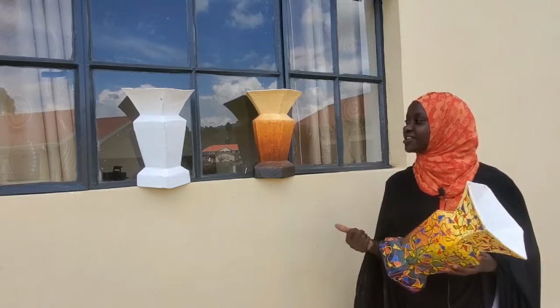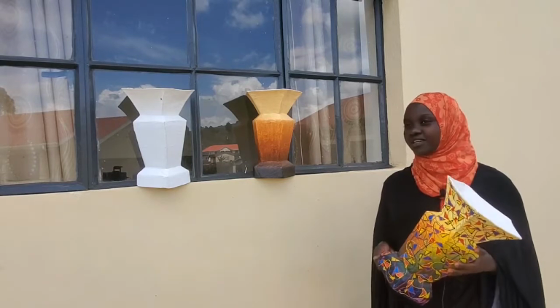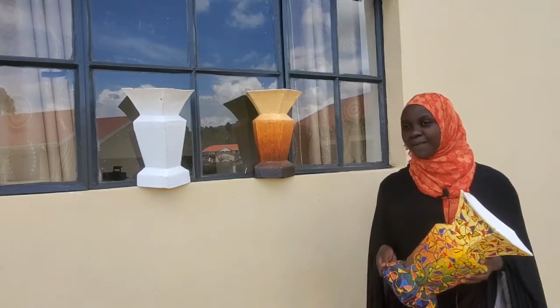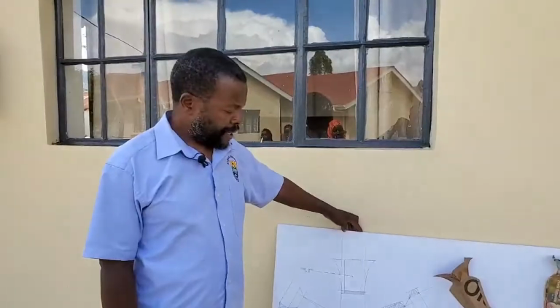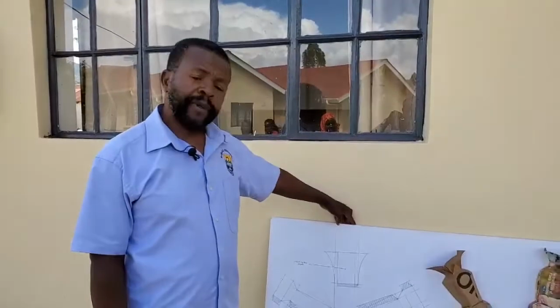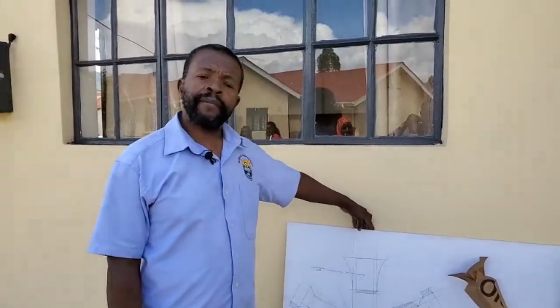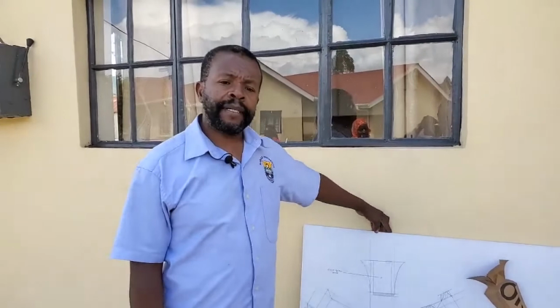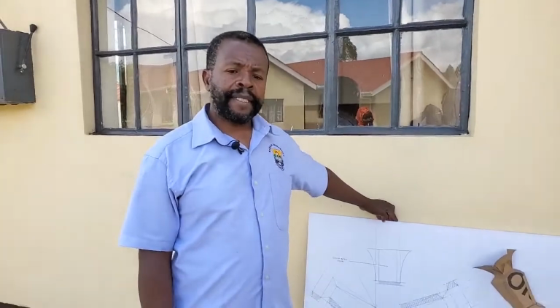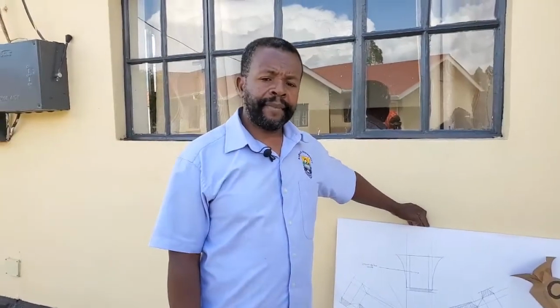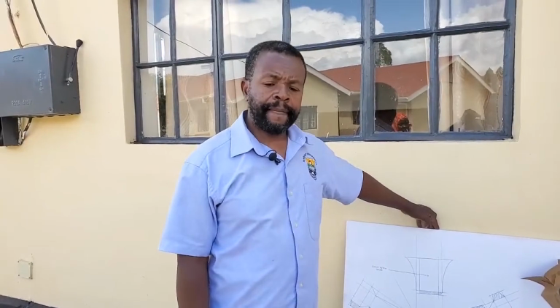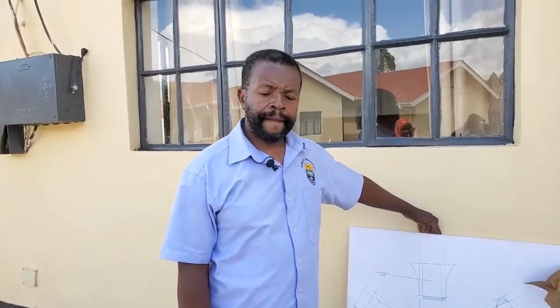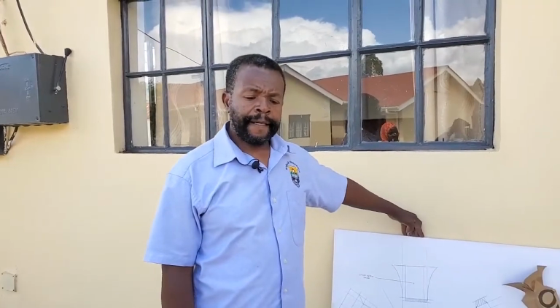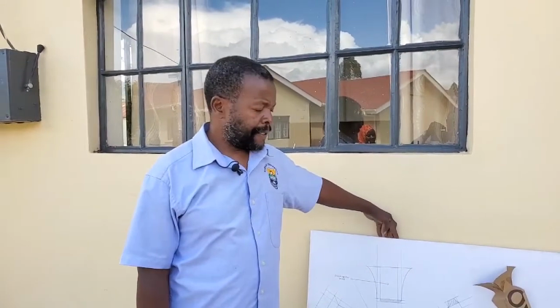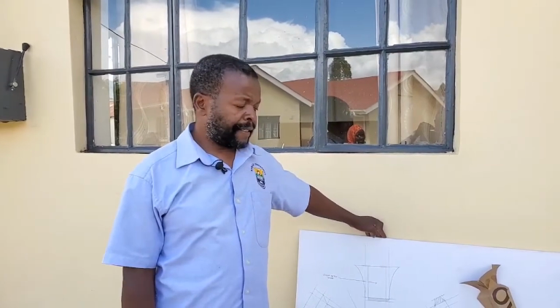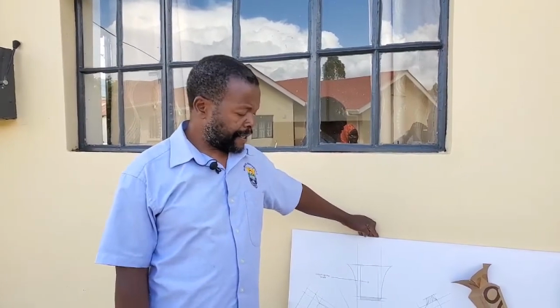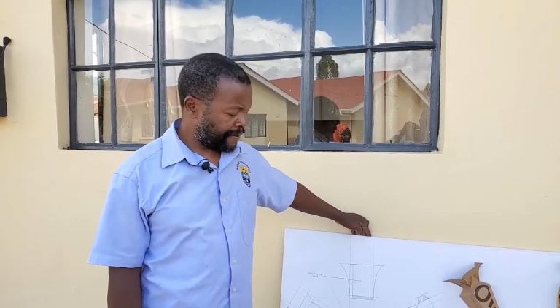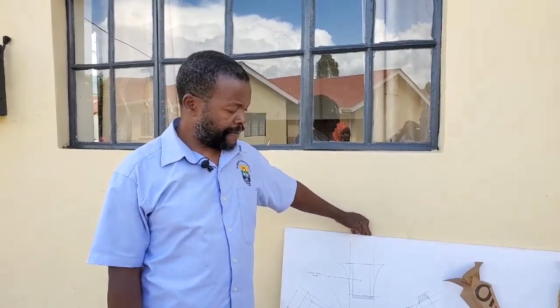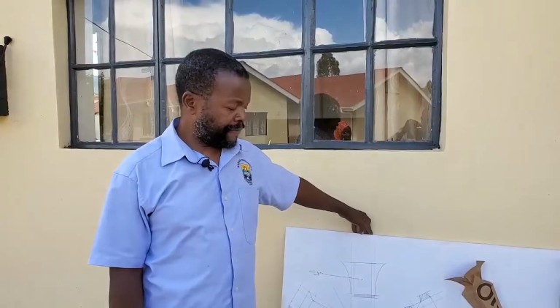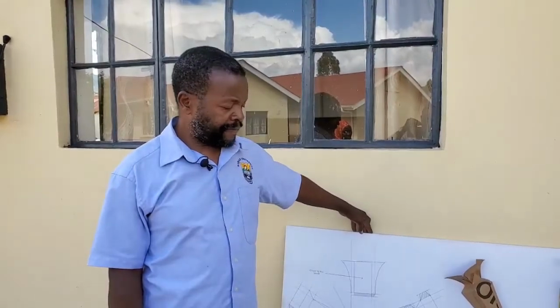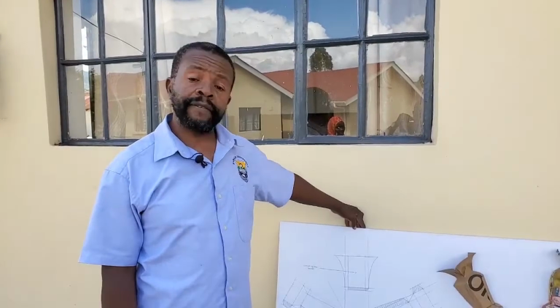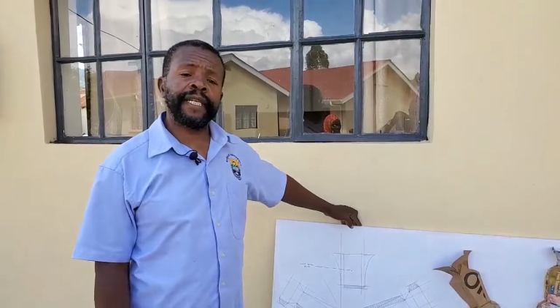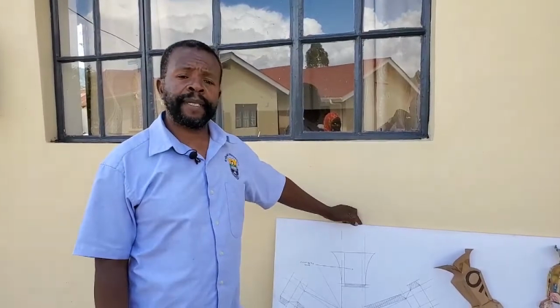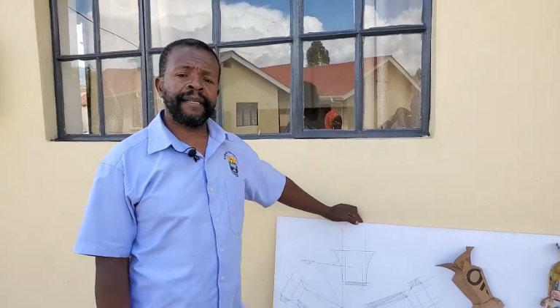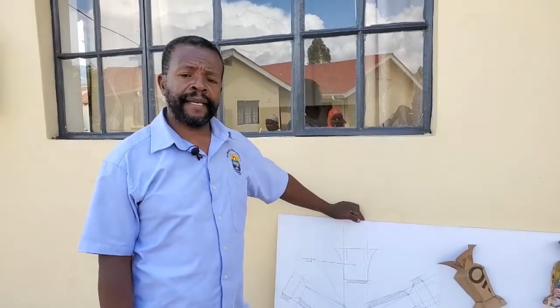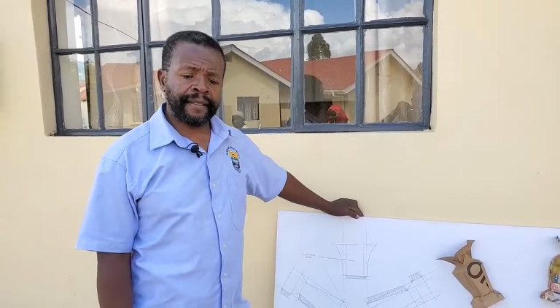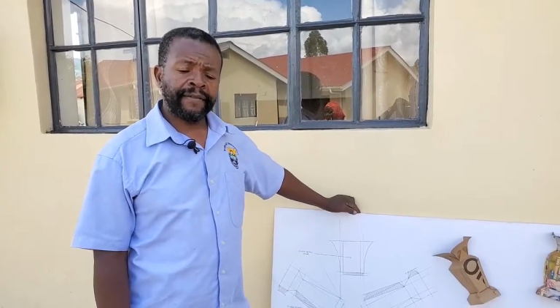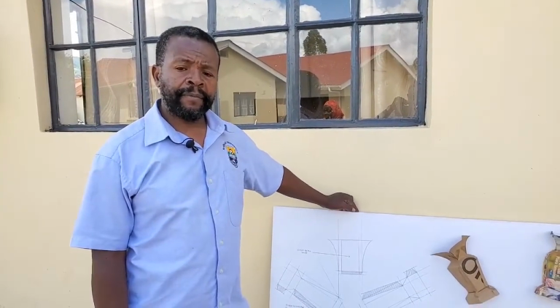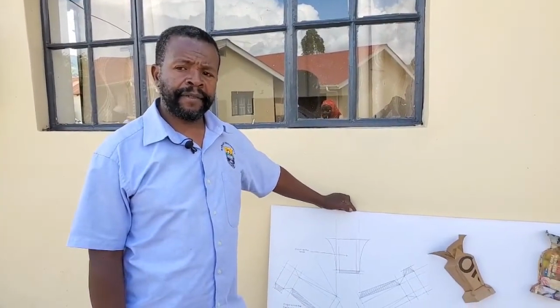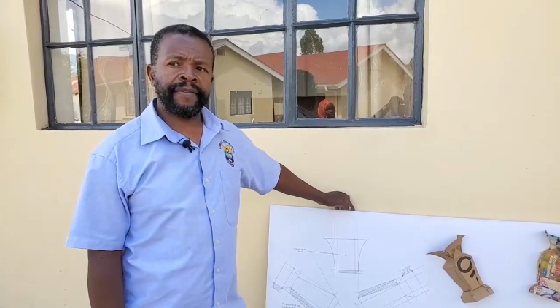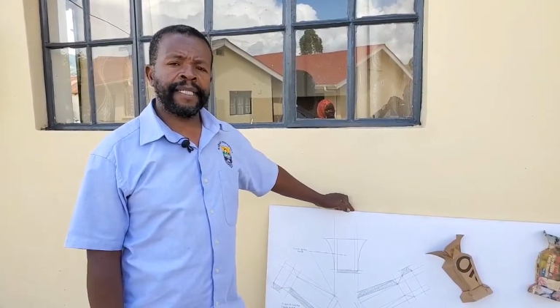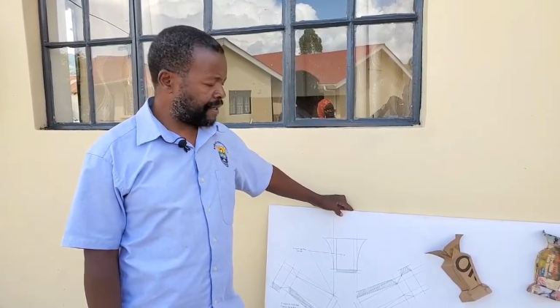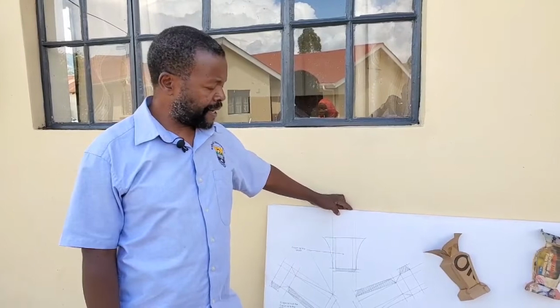I am Kamisha Edward Sajabi, Assistant Lecturer, Faculty of Engineering, Applied Design and Fine Art from the Department of Applied Design and Fine Art.